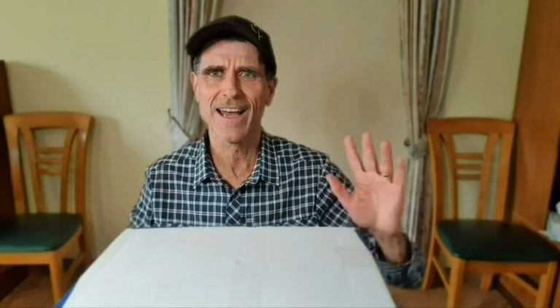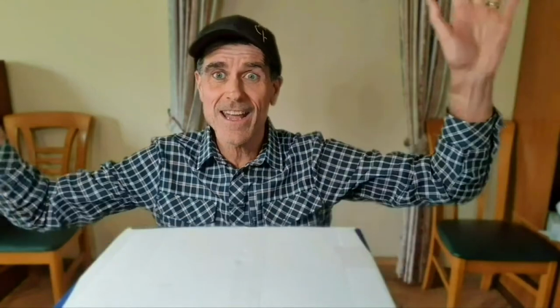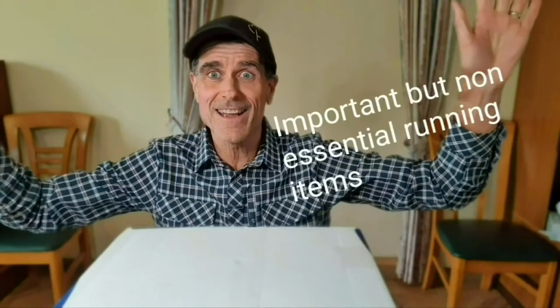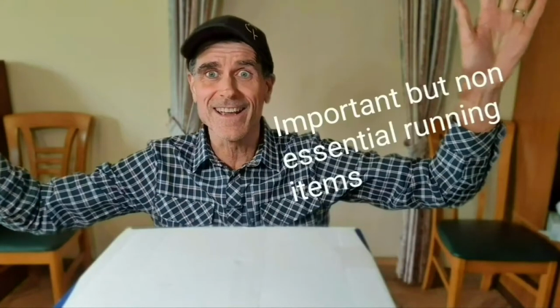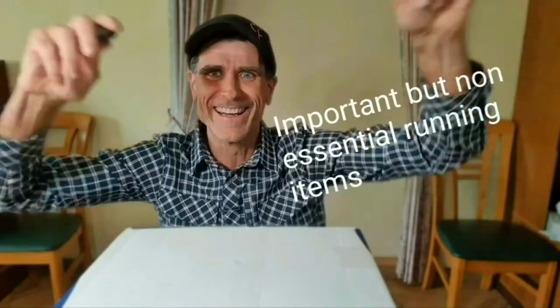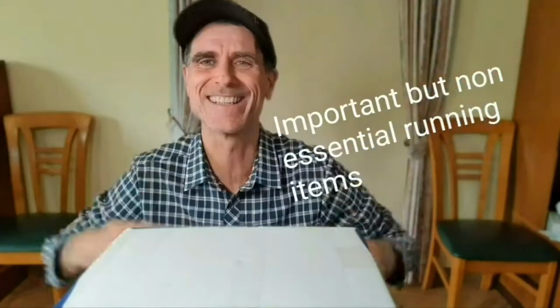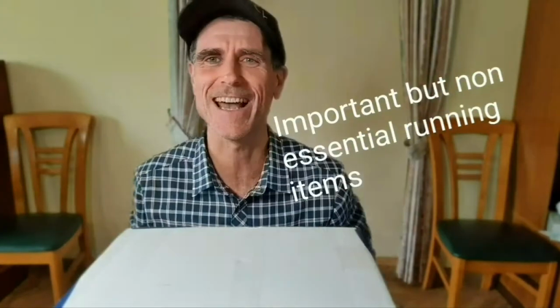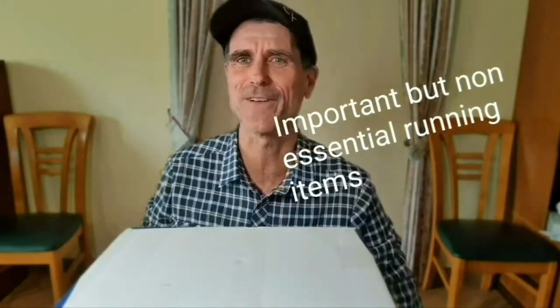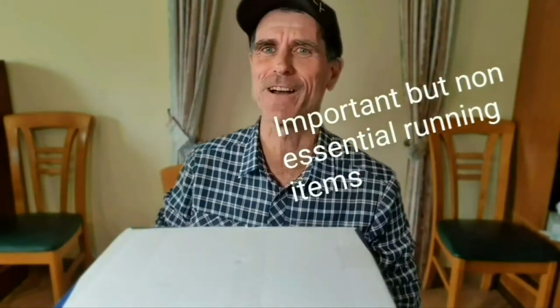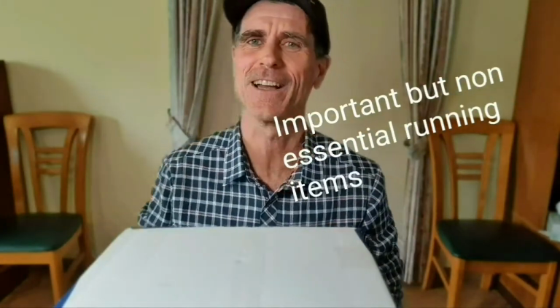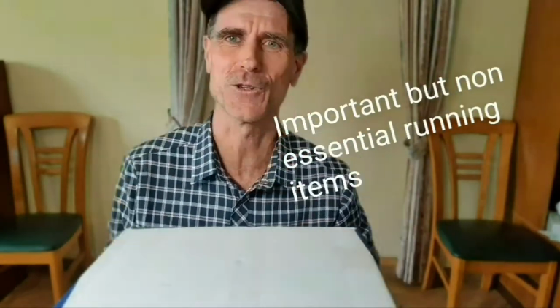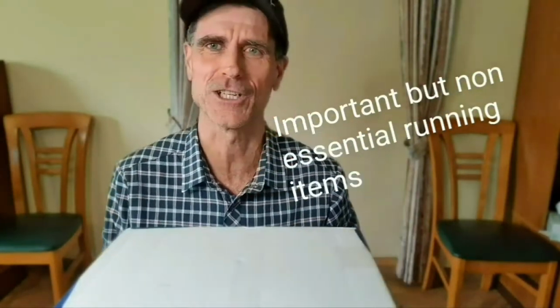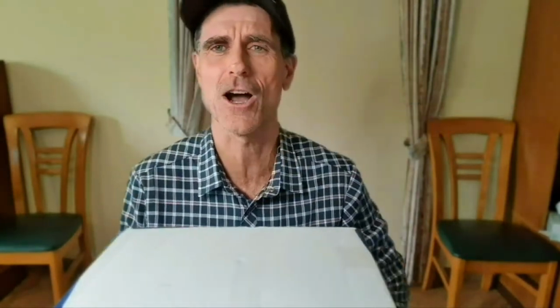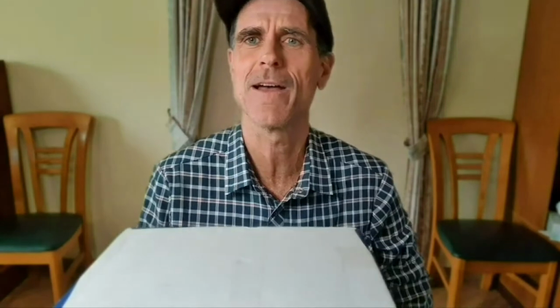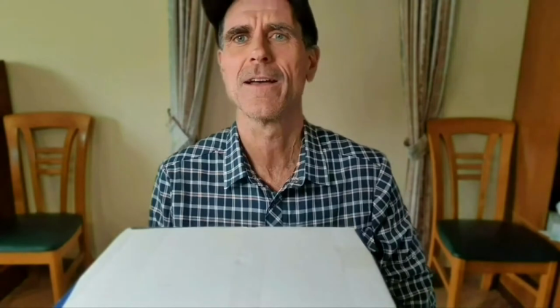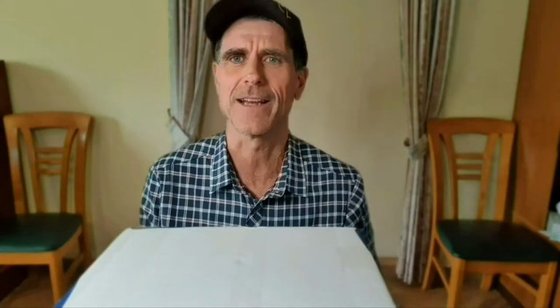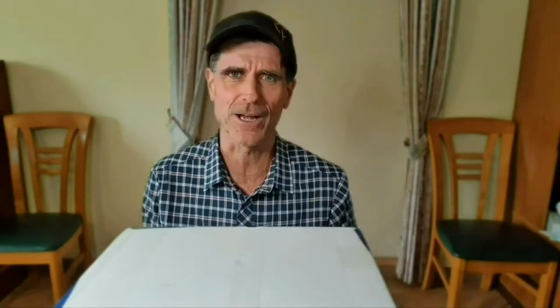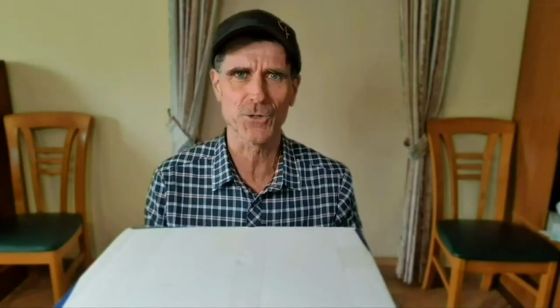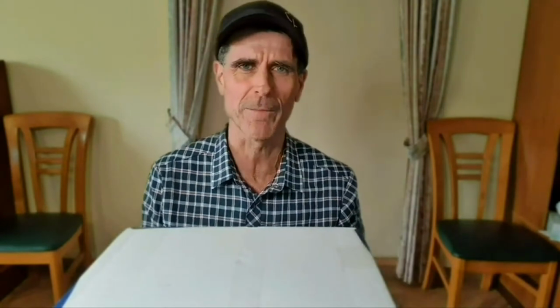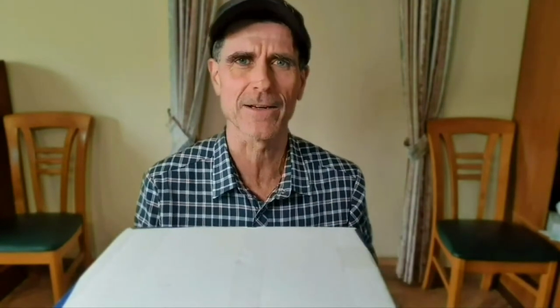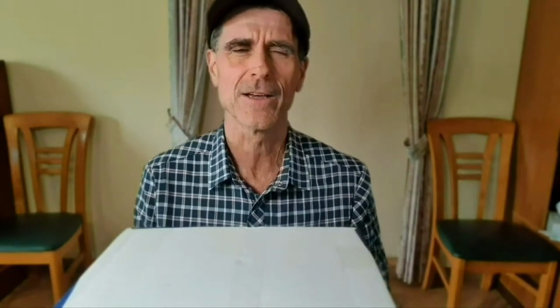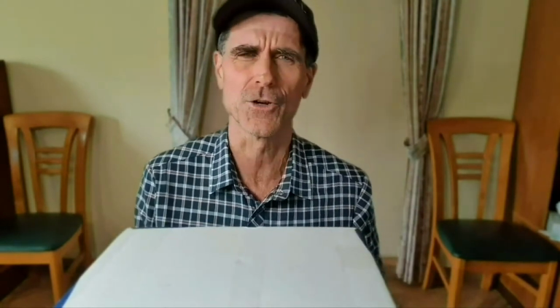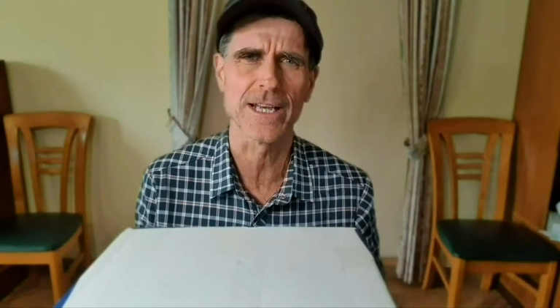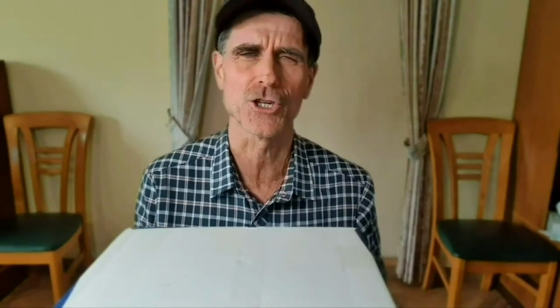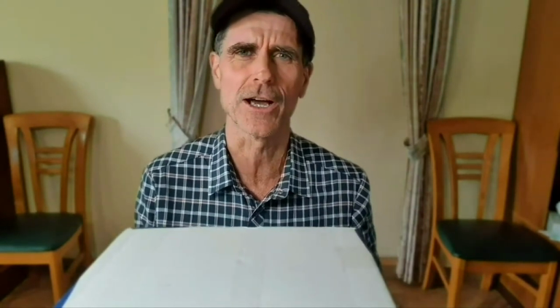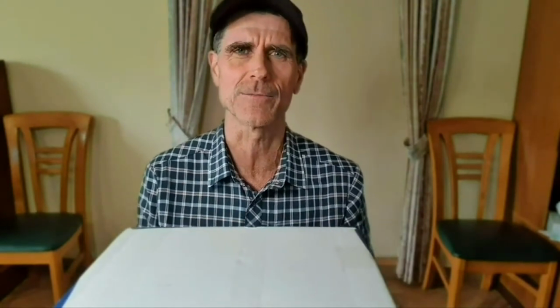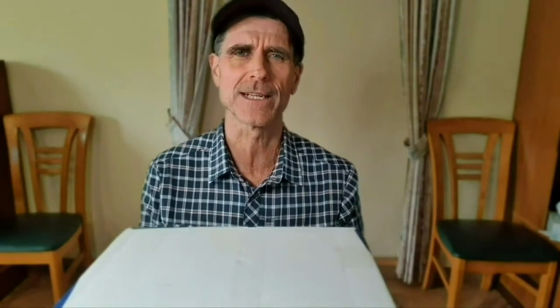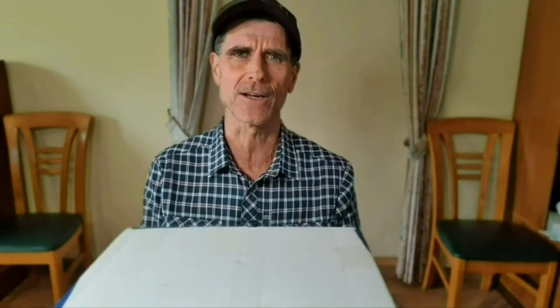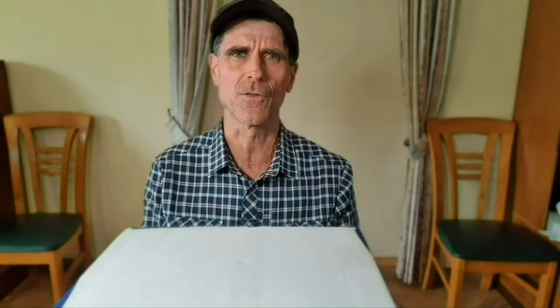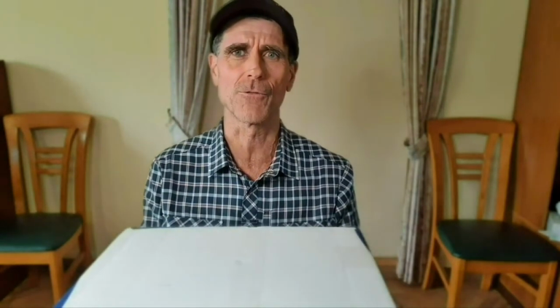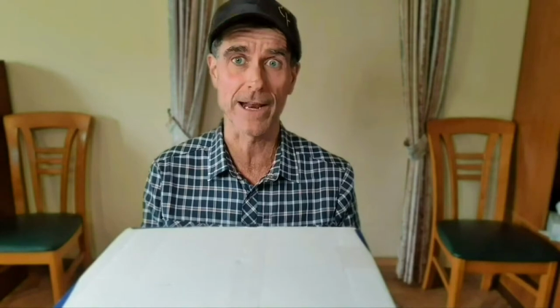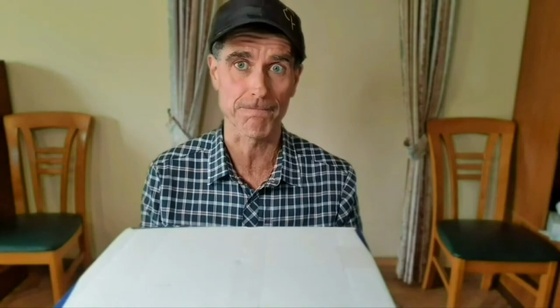Hey! It's Activate Running Coaching time. Today we're going to talk about non-essential items to take on the run.